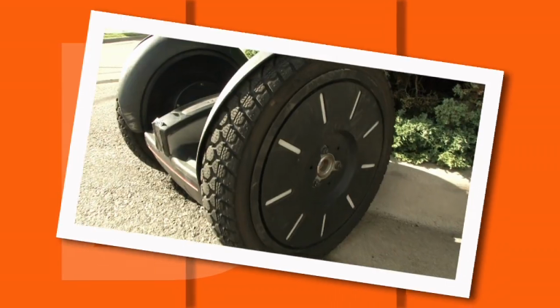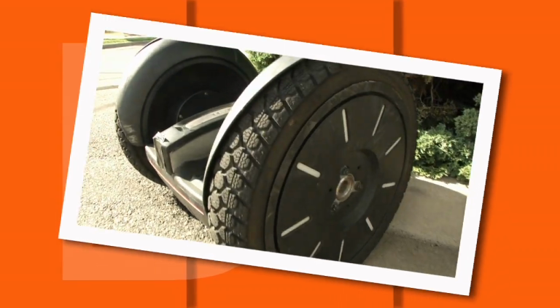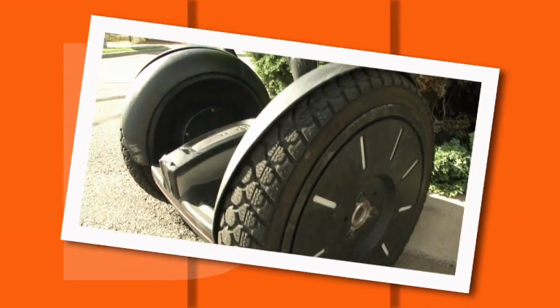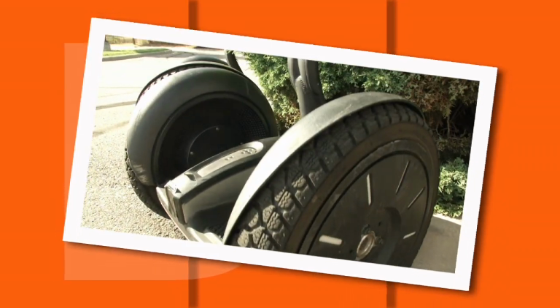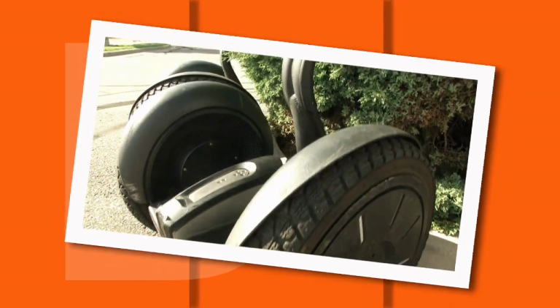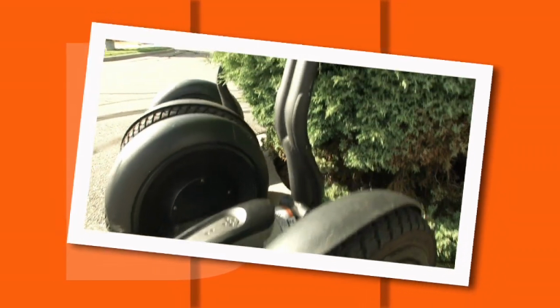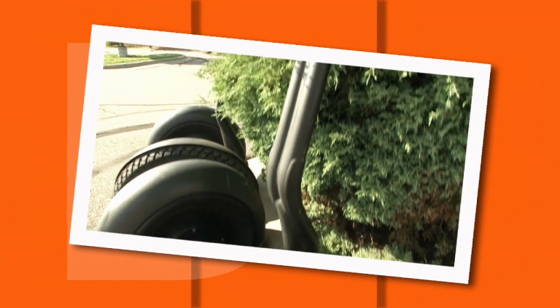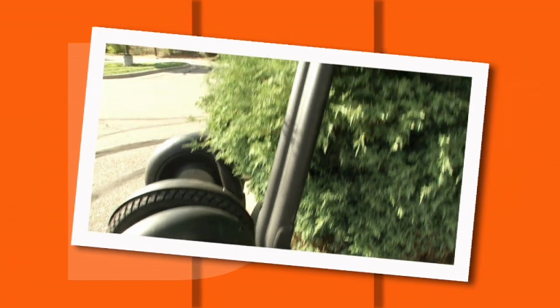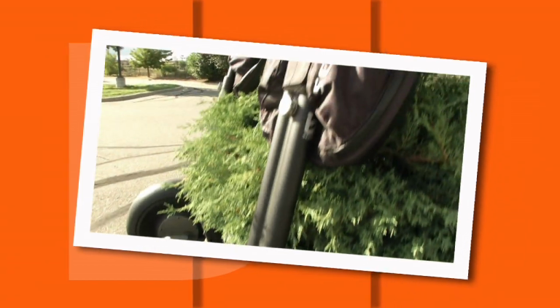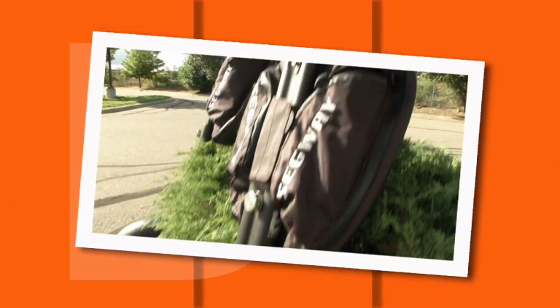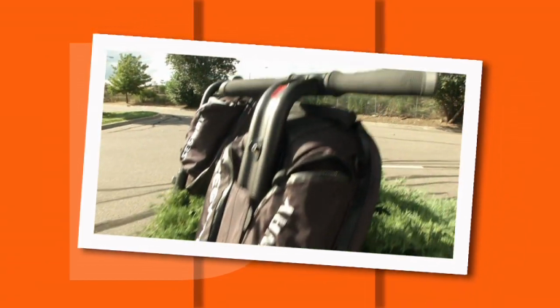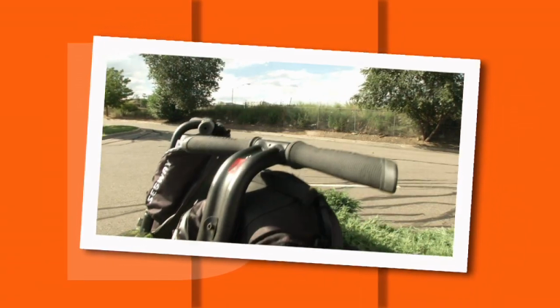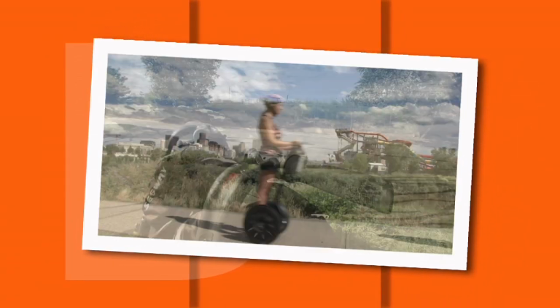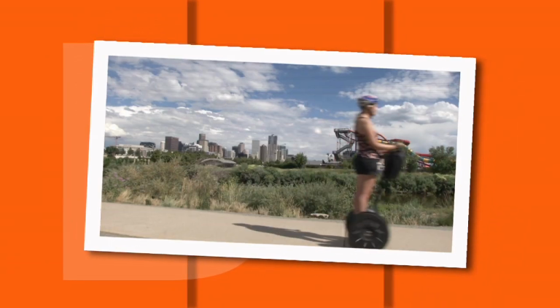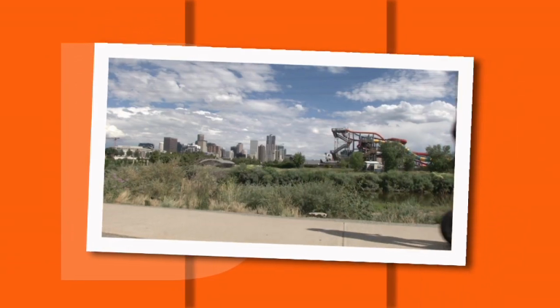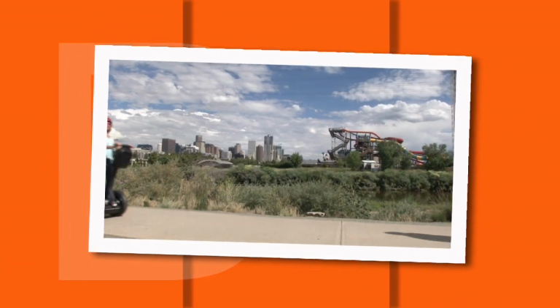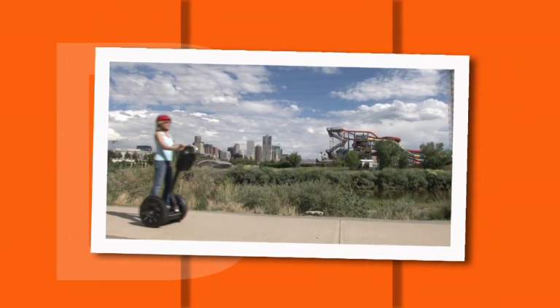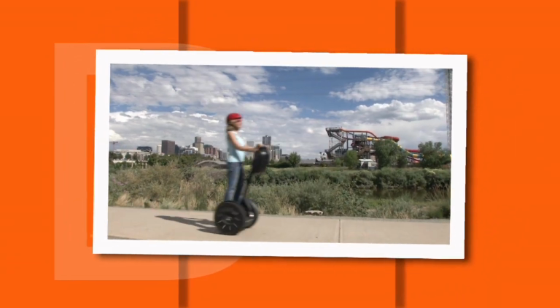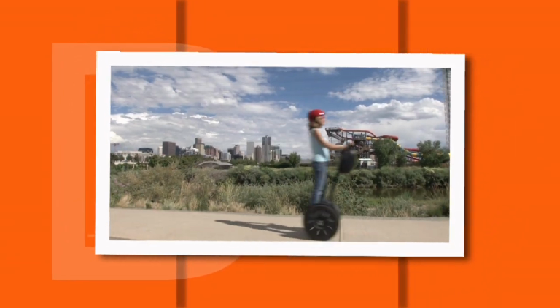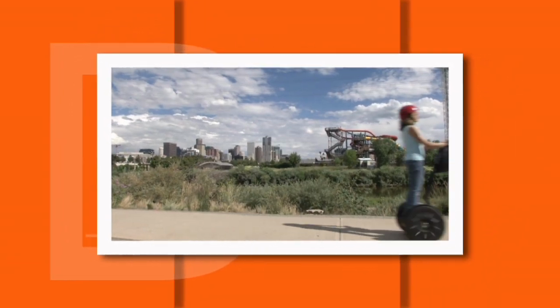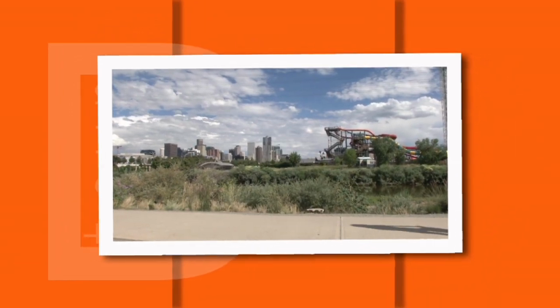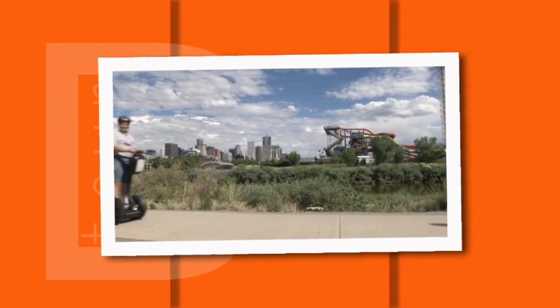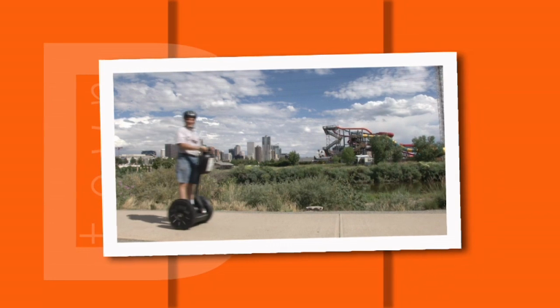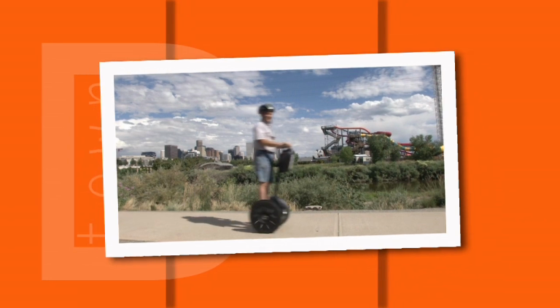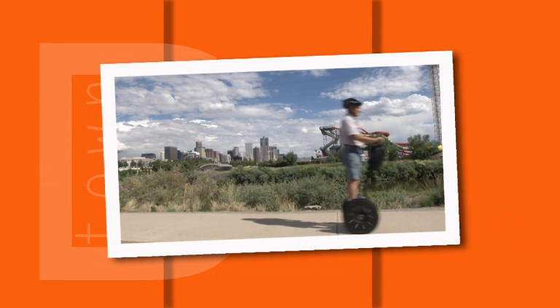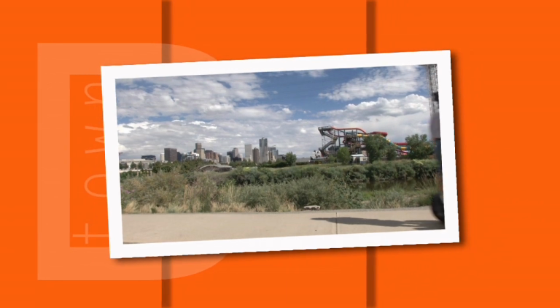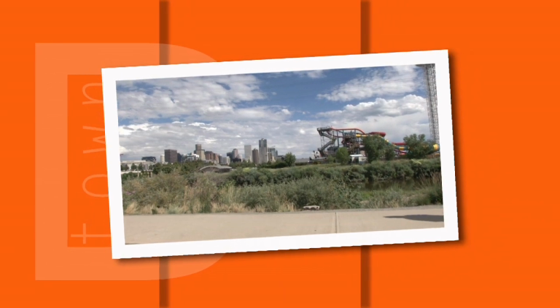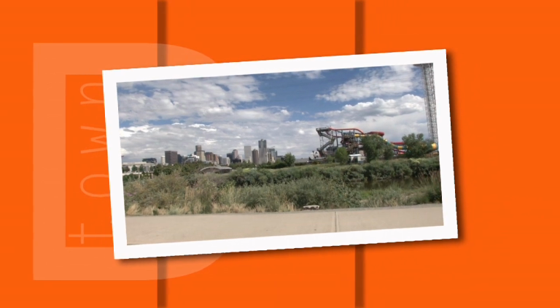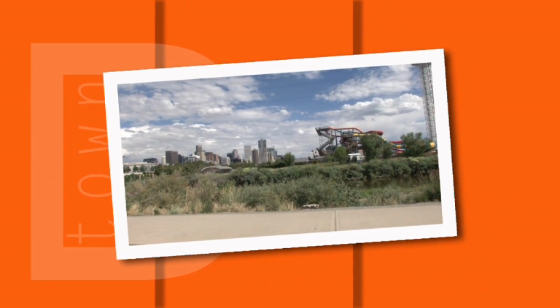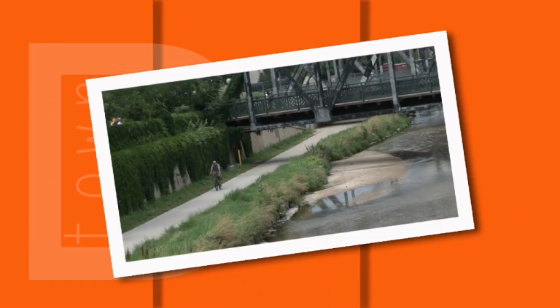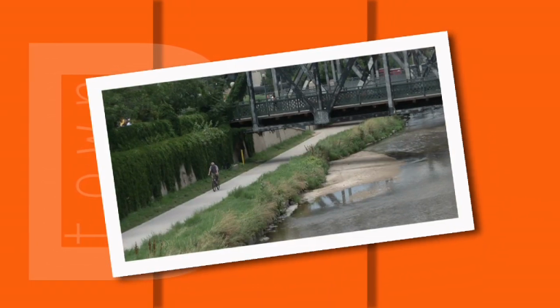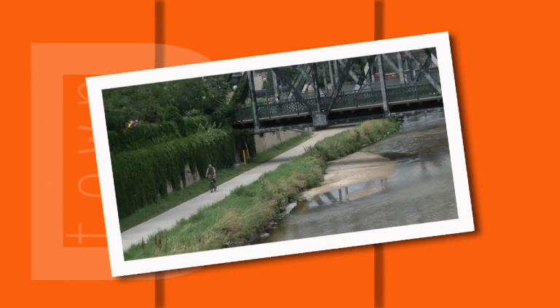If you want to really connect with our city, how about a ride on a Segway? With no balancing skills required, it's a great option for short commutes or to tour the city in a whole new way.